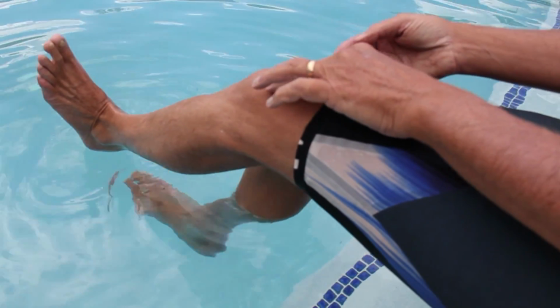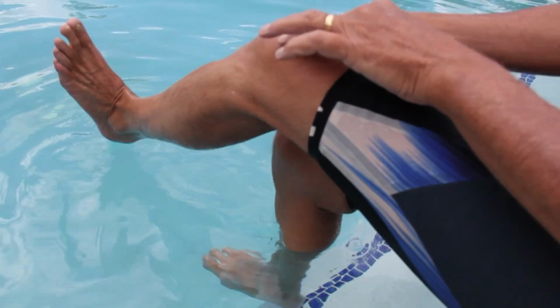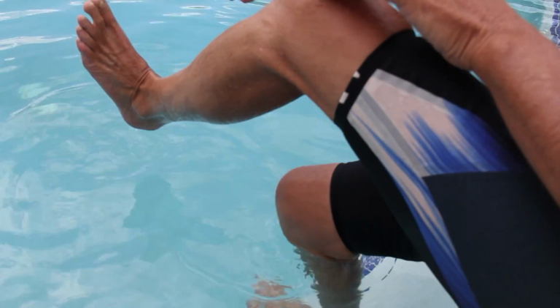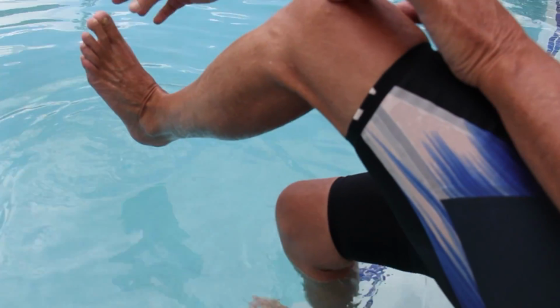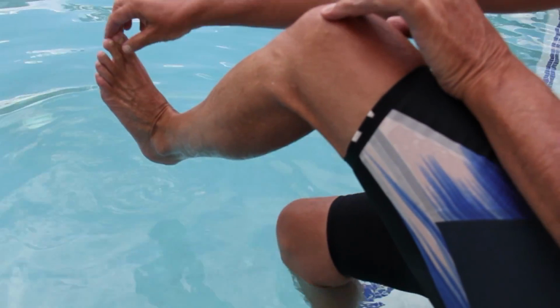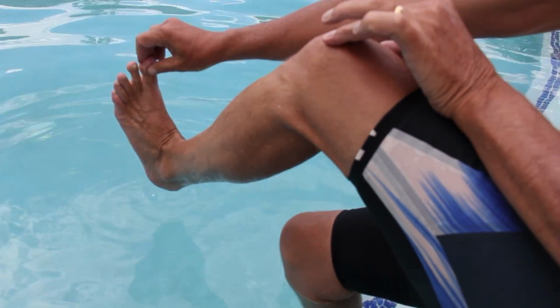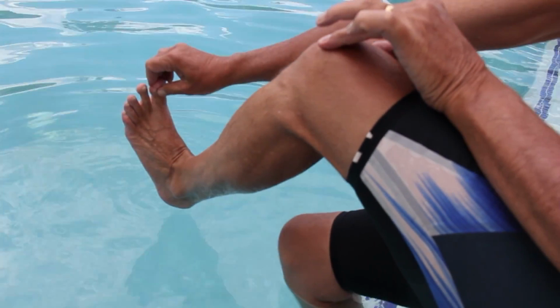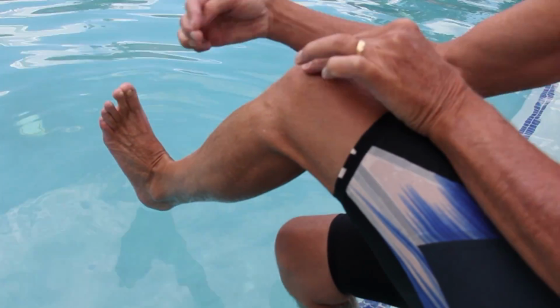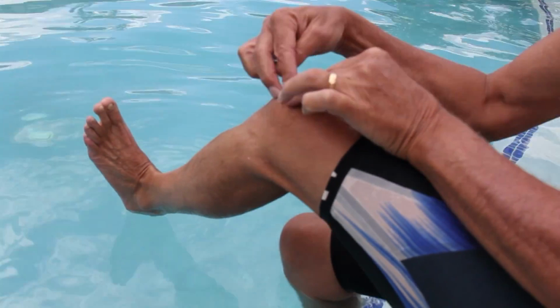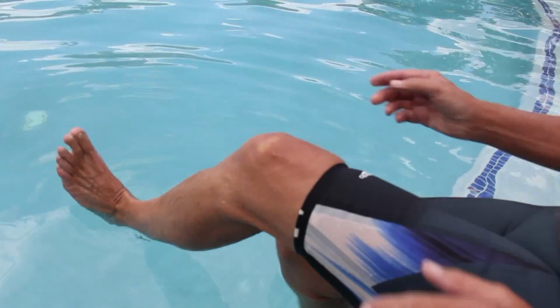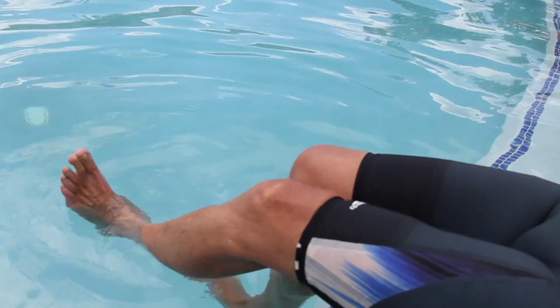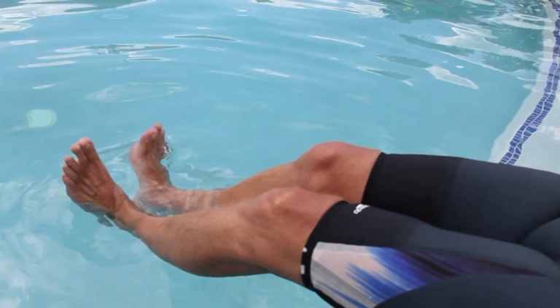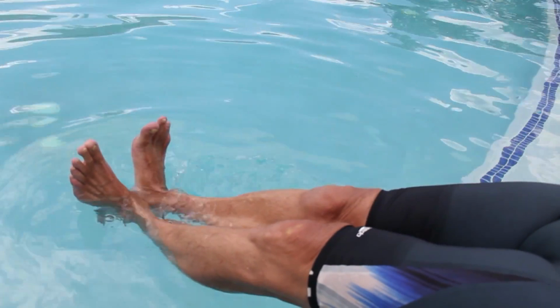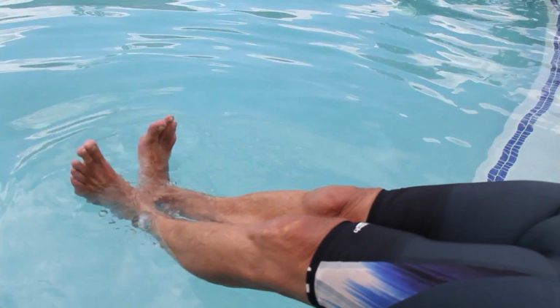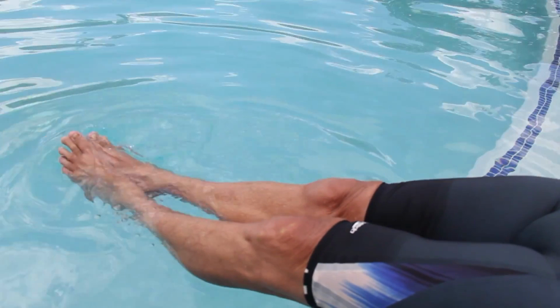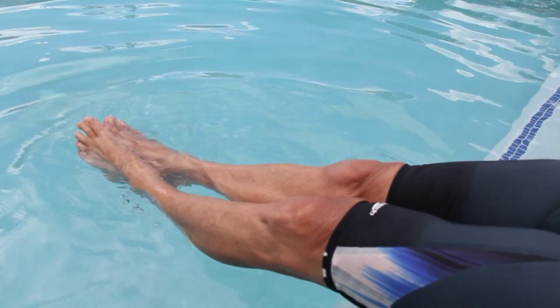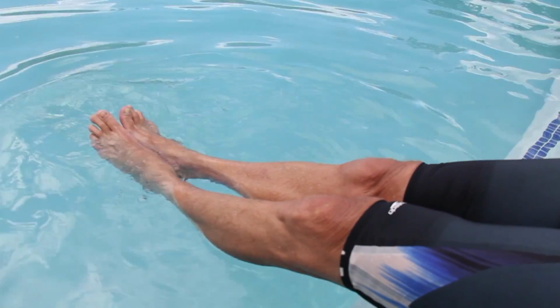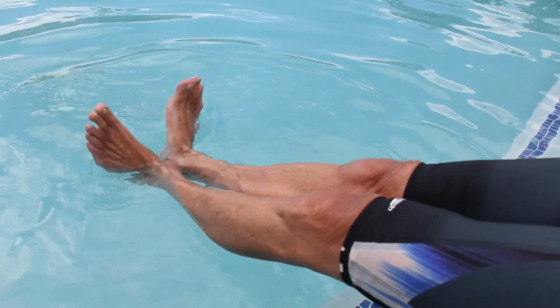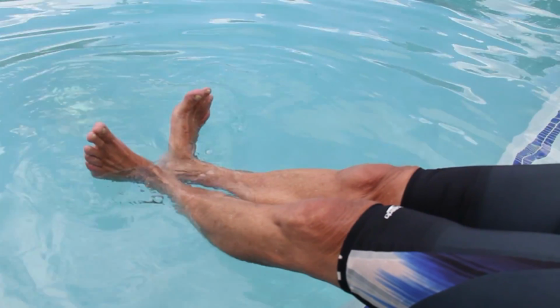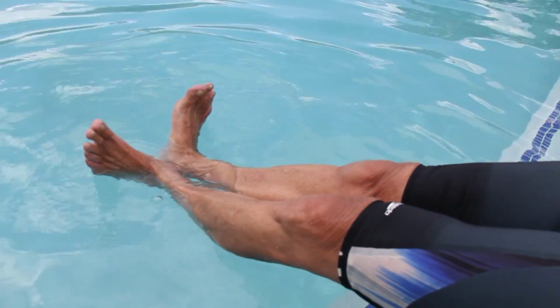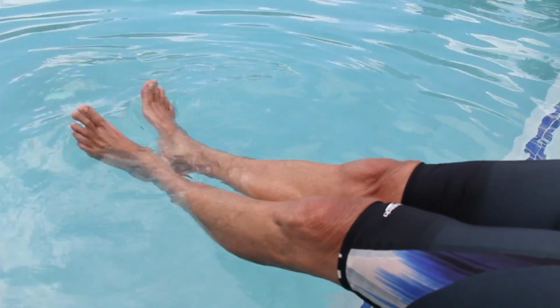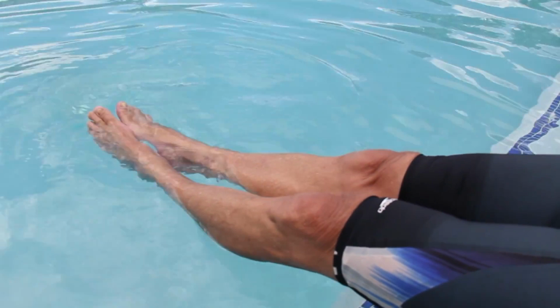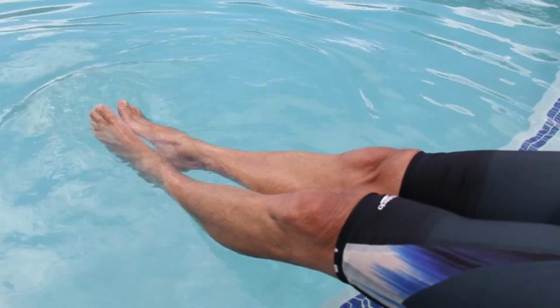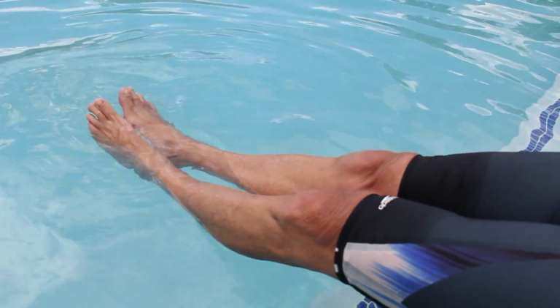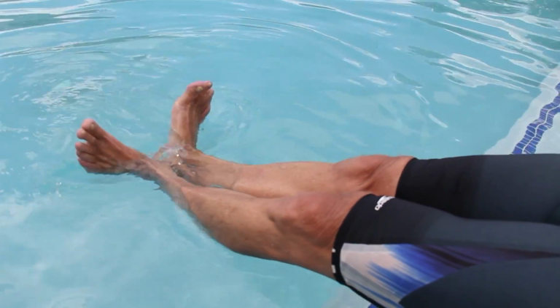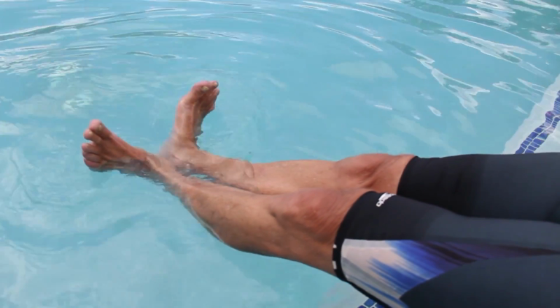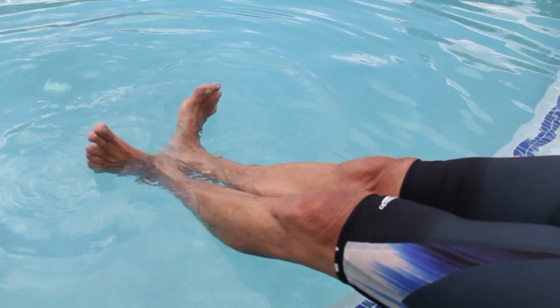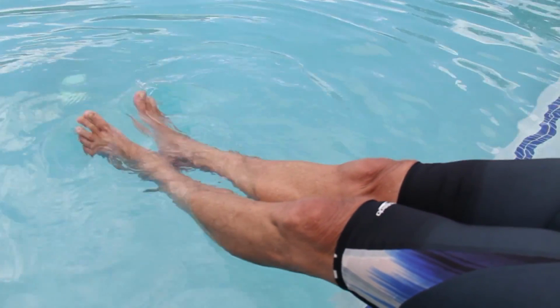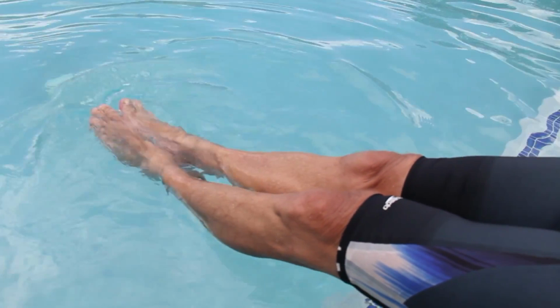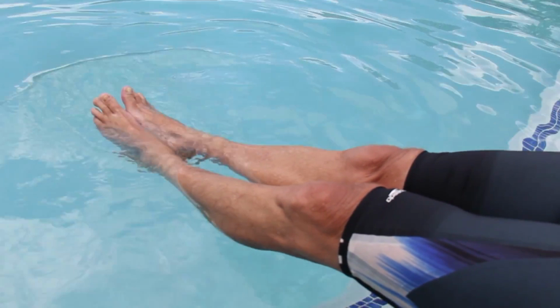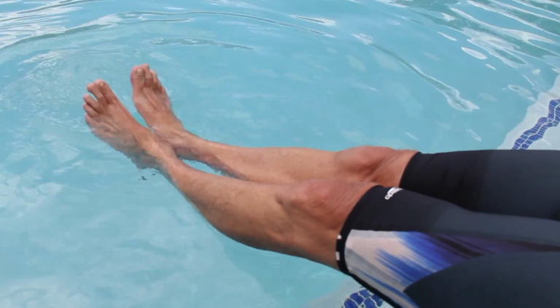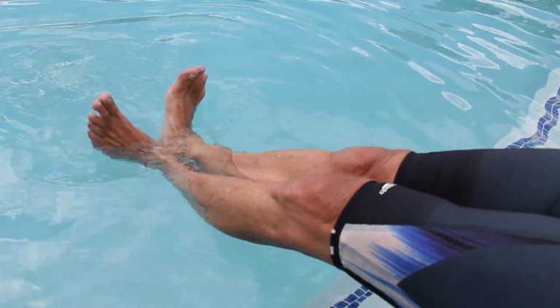When you are on your stomach in the water and unable to see your feet, you will know by feel if you're in the correct position for each ankle by how your muscle feels in your lower leg.